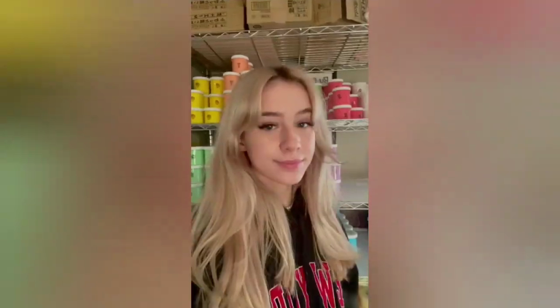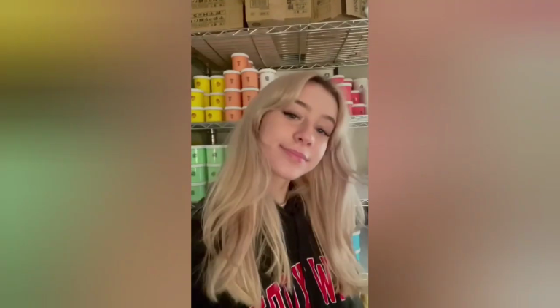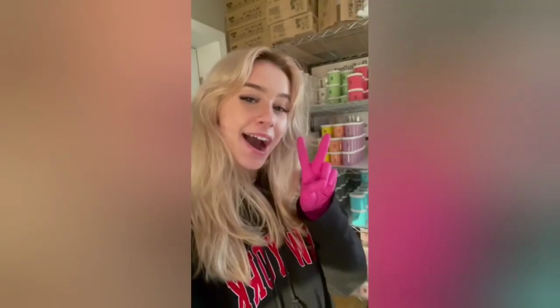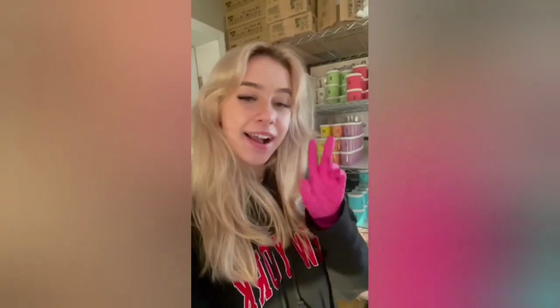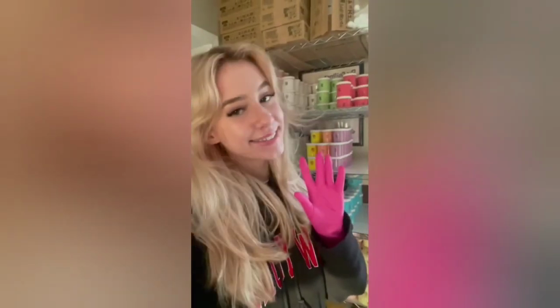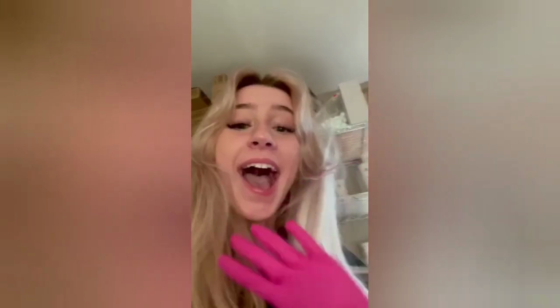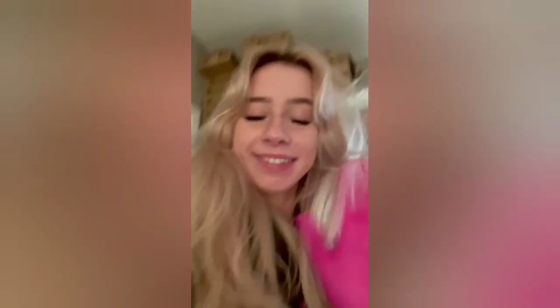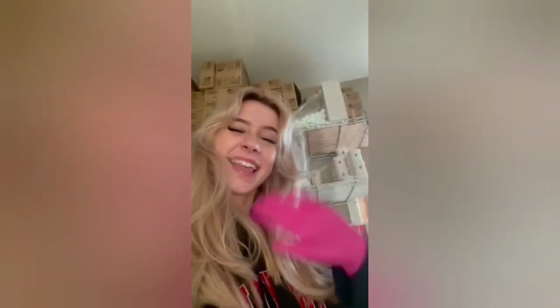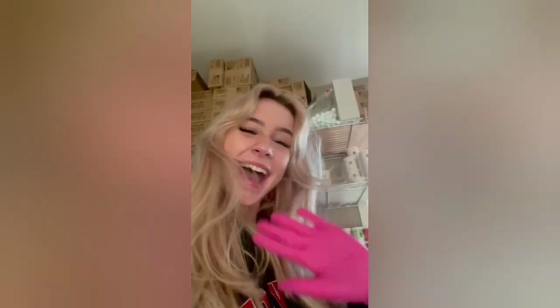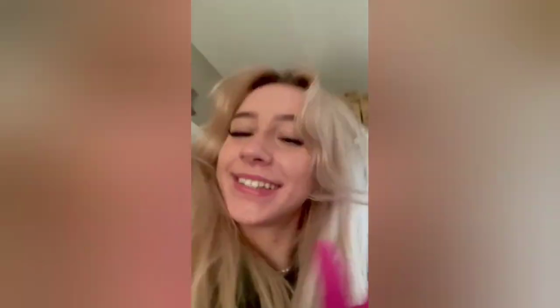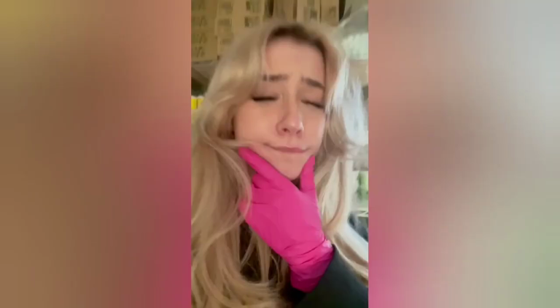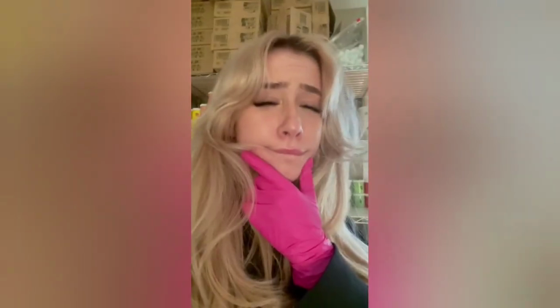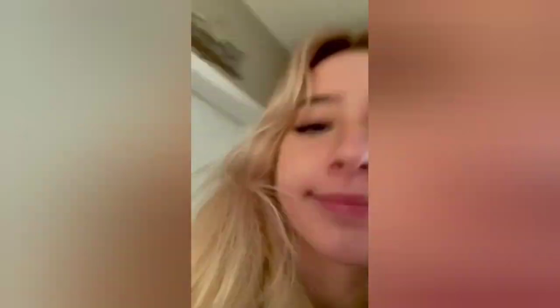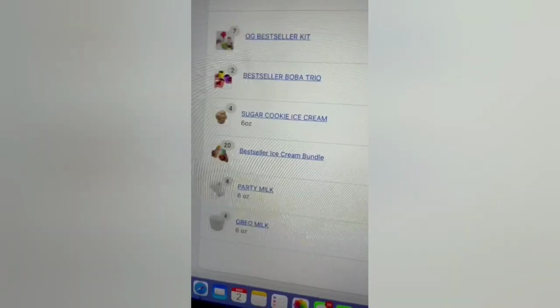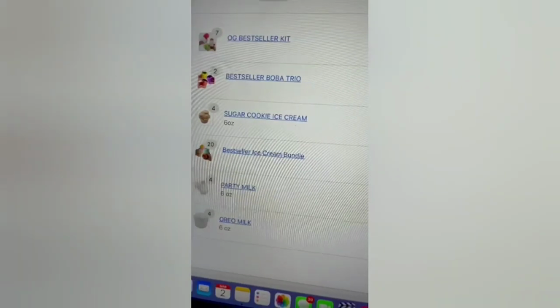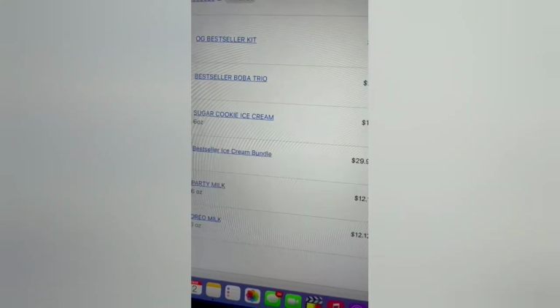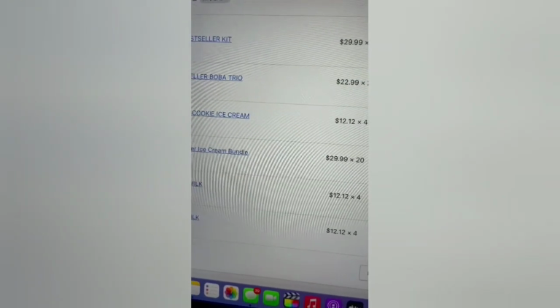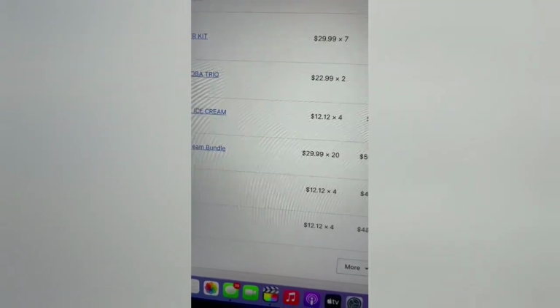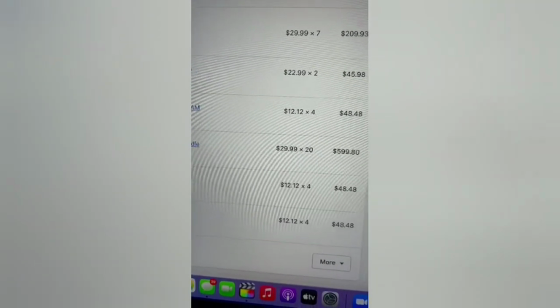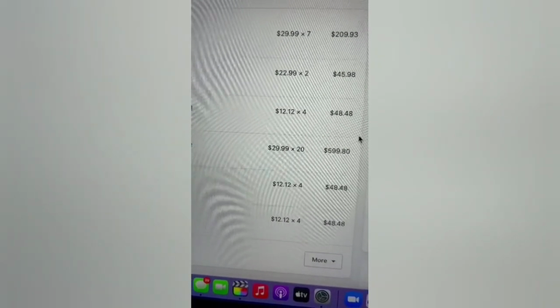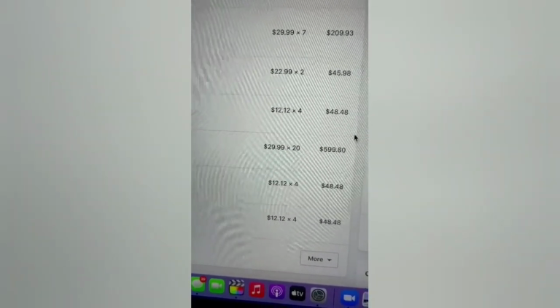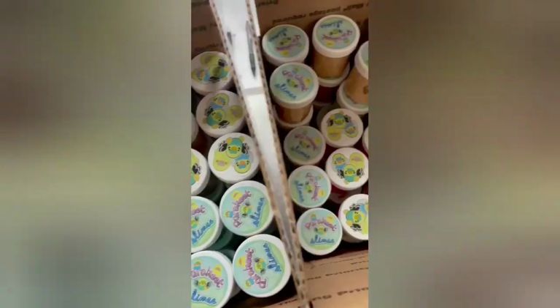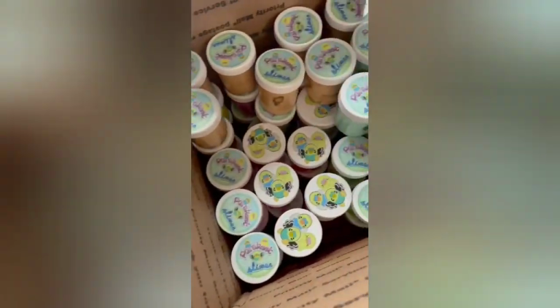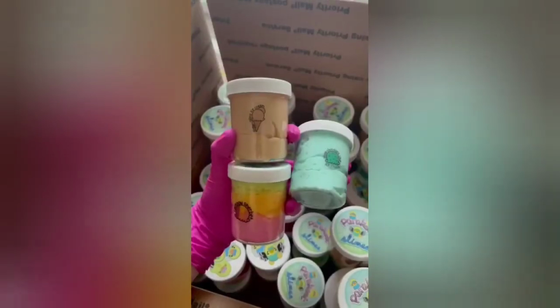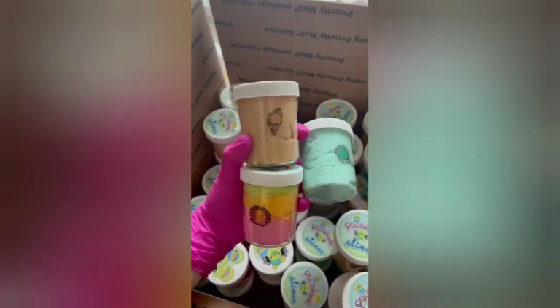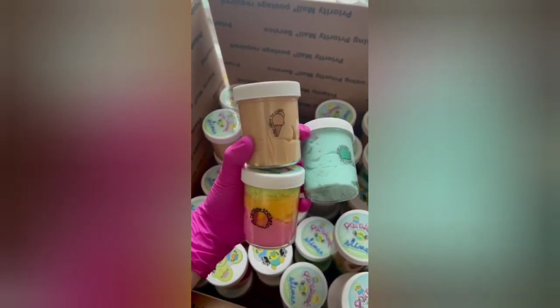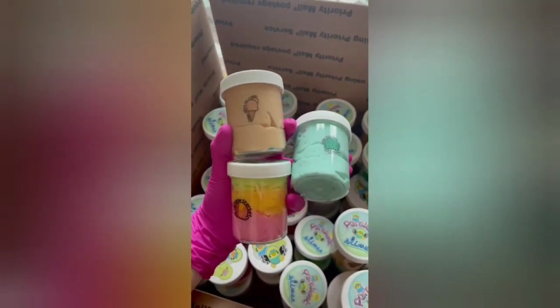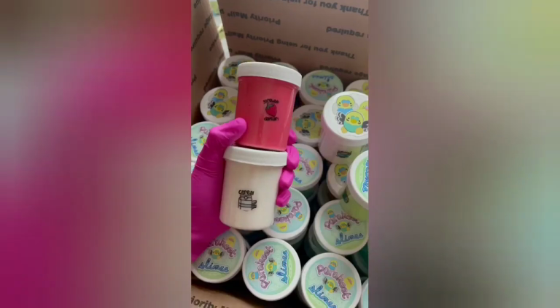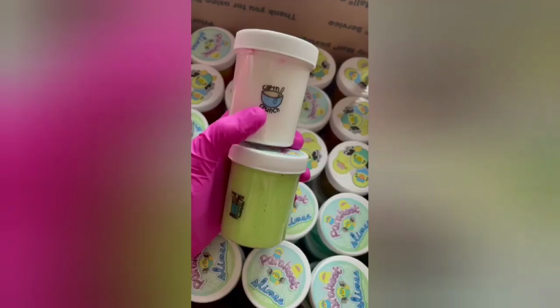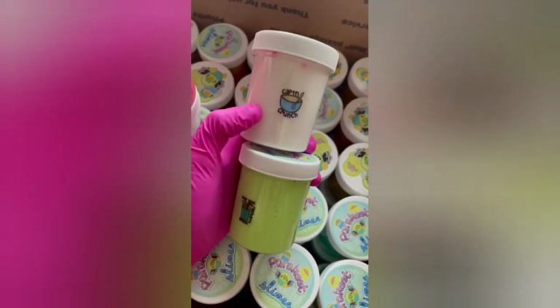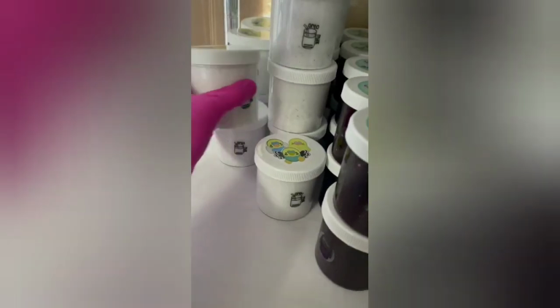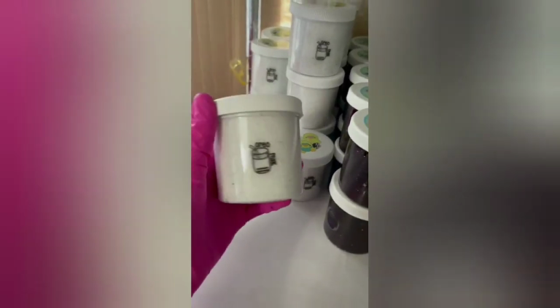Today I received the biggest order that I've ever gotten, so I wanted to package it for you guys here on camera. This order is for Nicole from Kansas. She ordered 20 ice cream bundles, 7 bestseller kits, 4 Oreo milks, and 4 party milks.